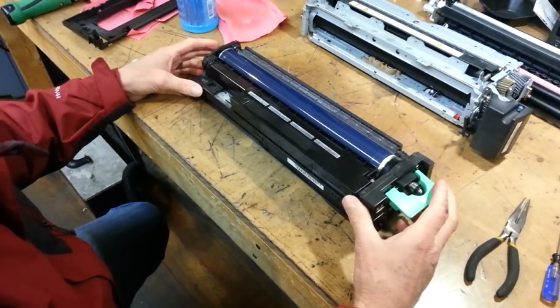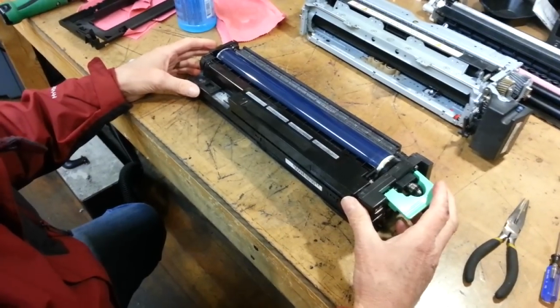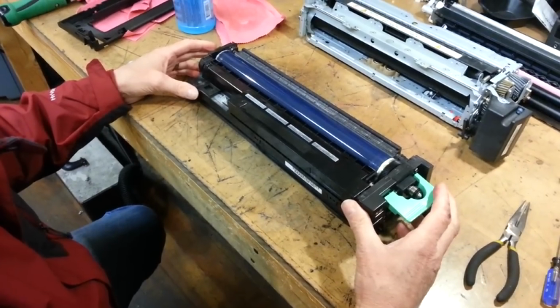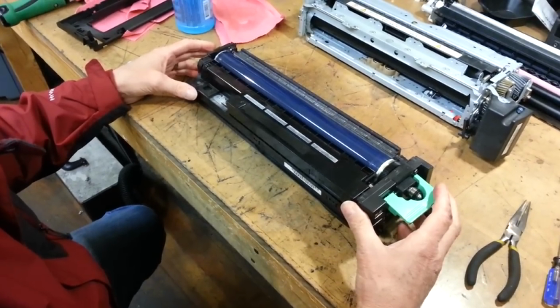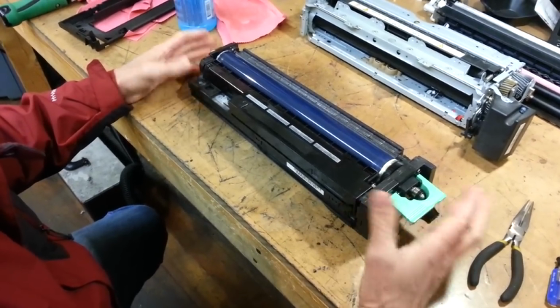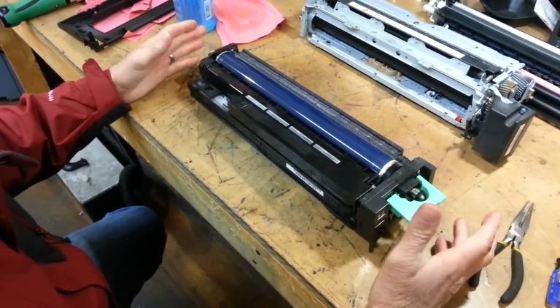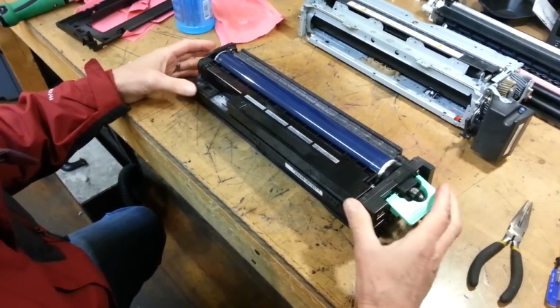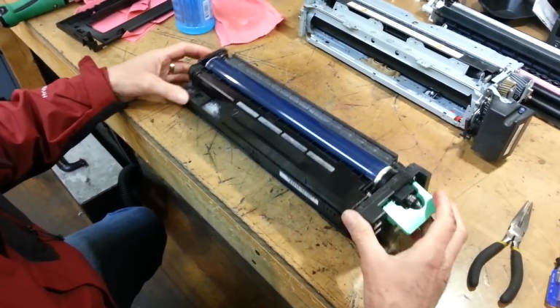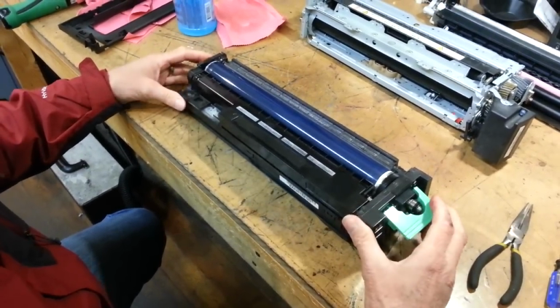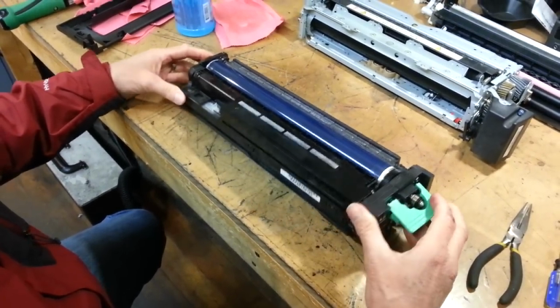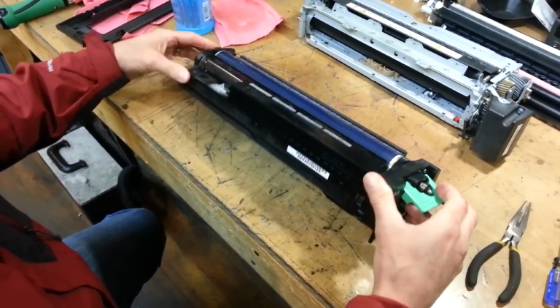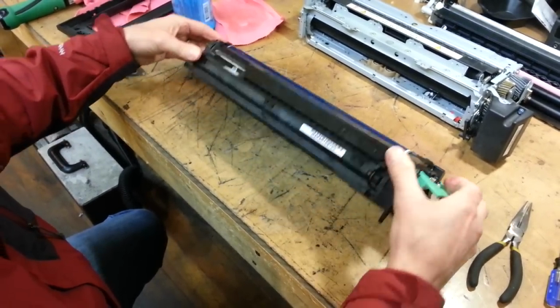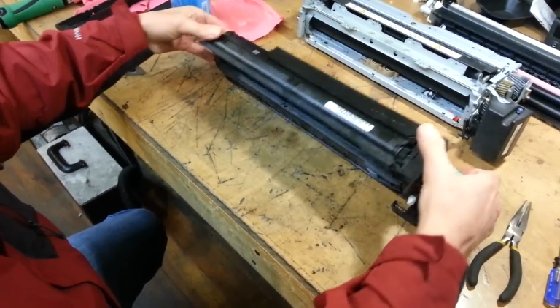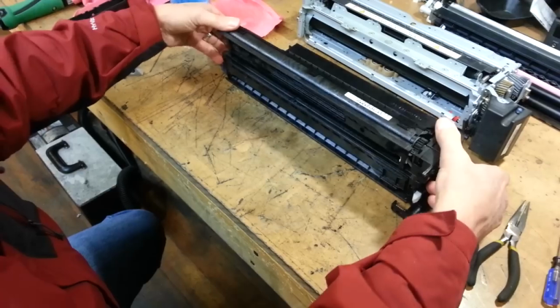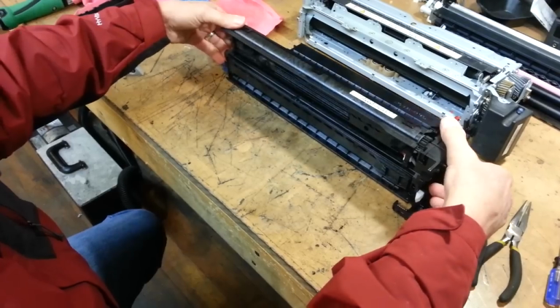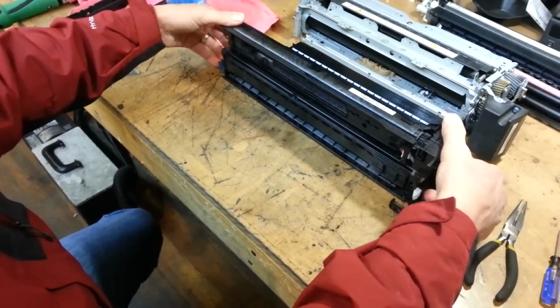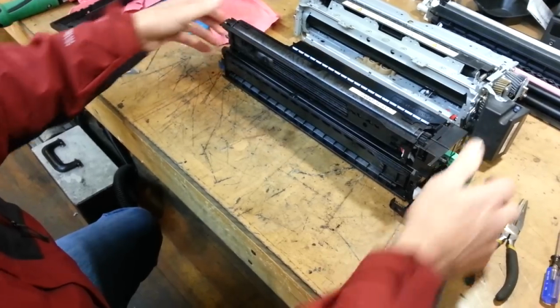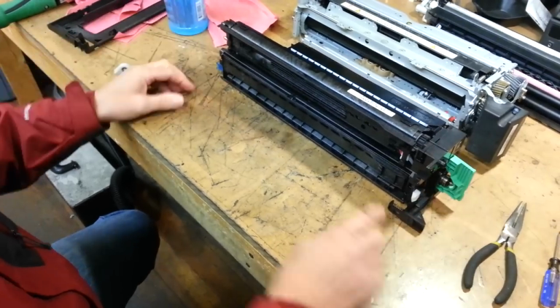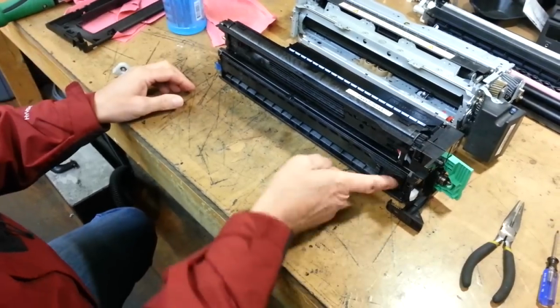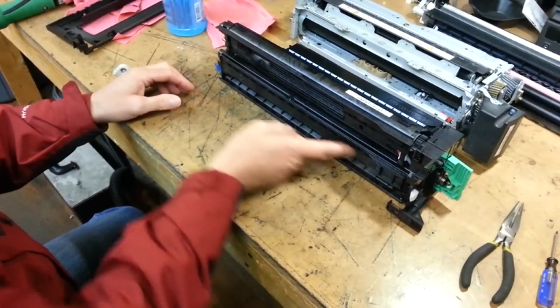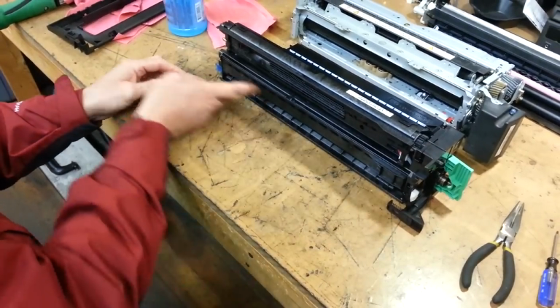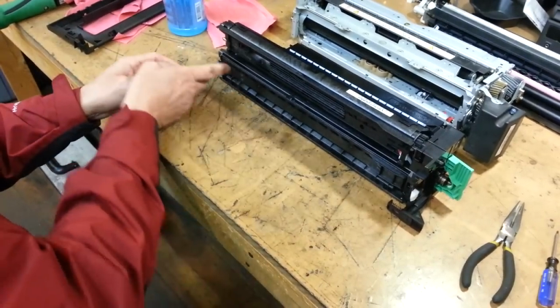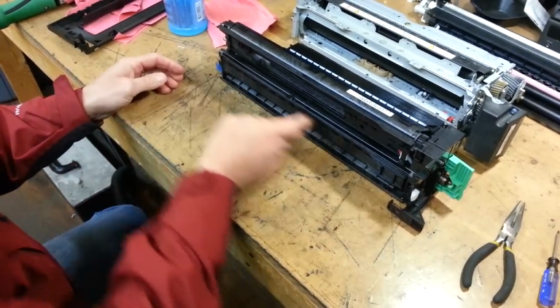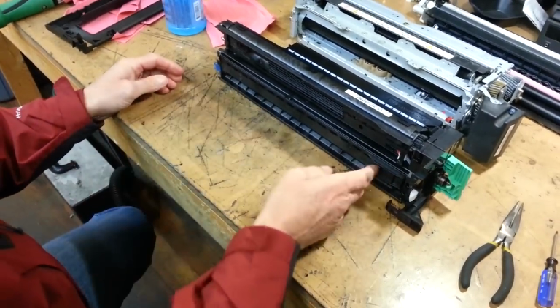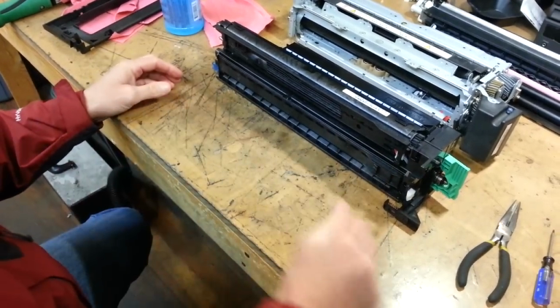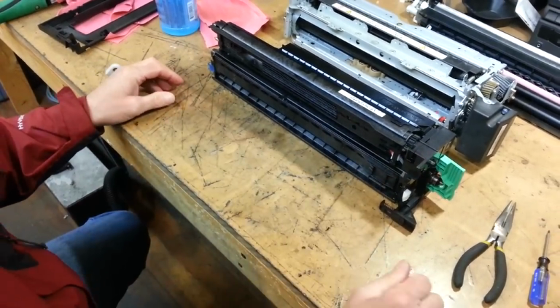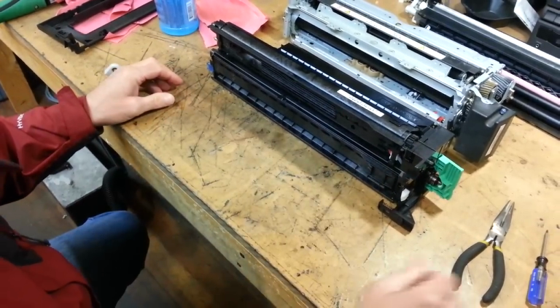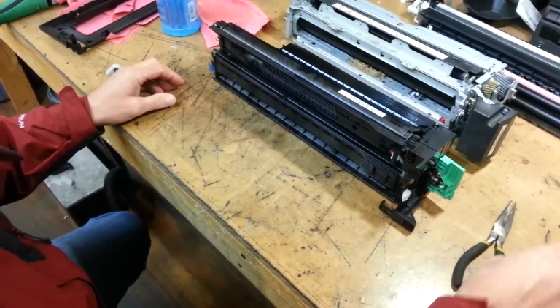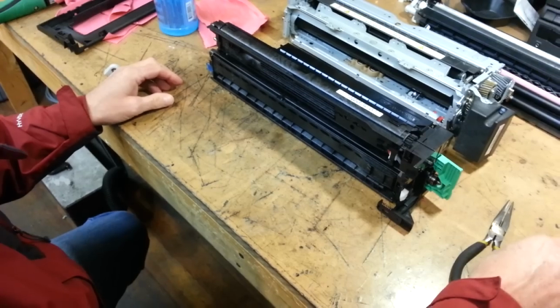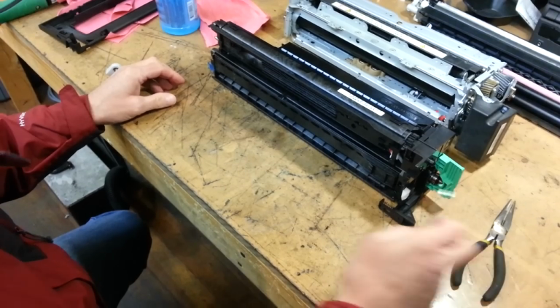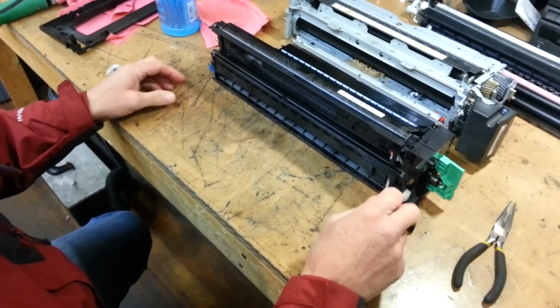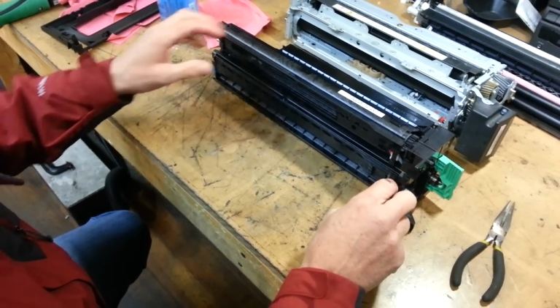Just set the drum unit on a table and then you'll turn it up on its side. Right here, this whole section right here is the charge corona unit.